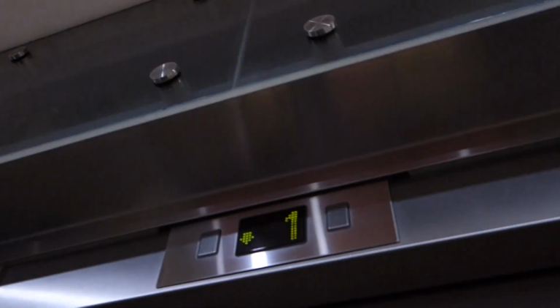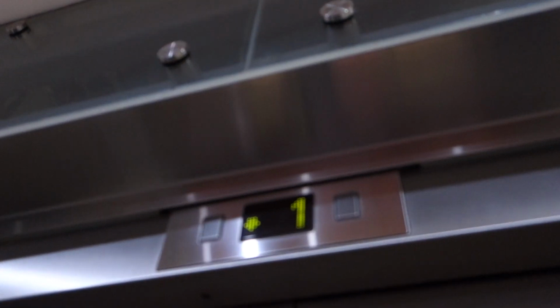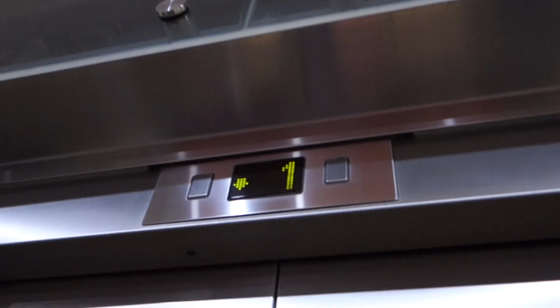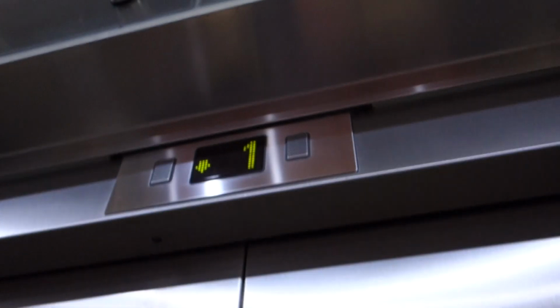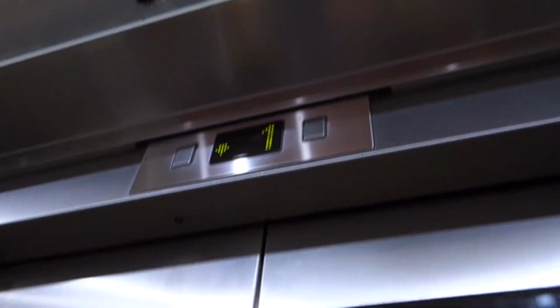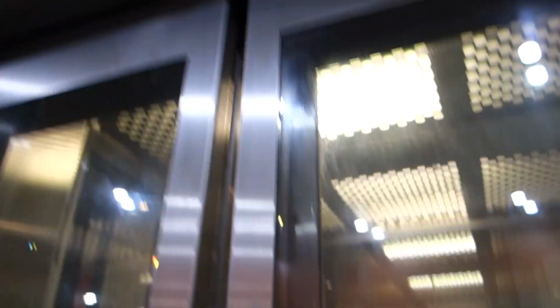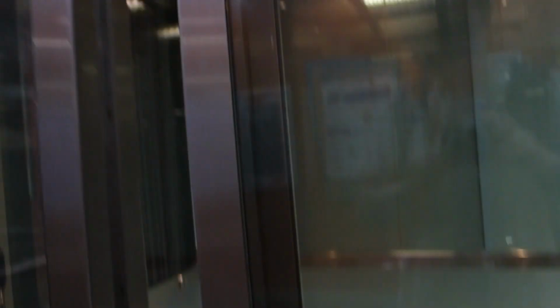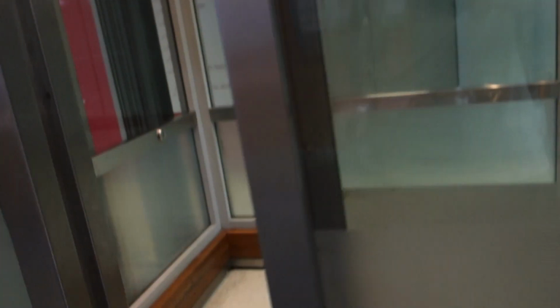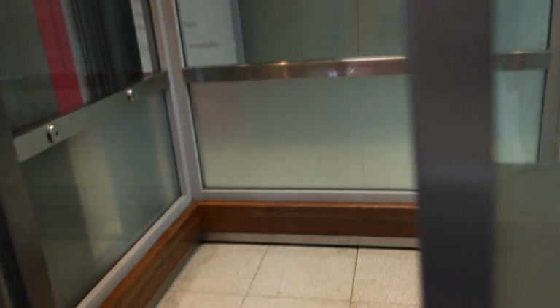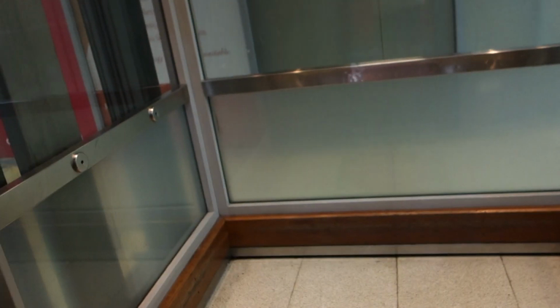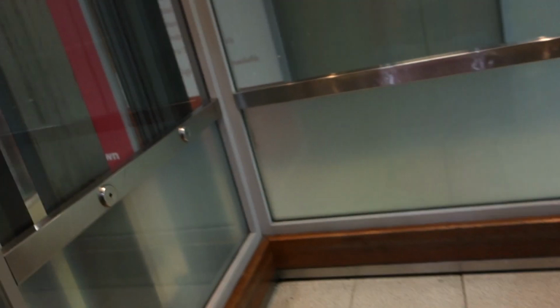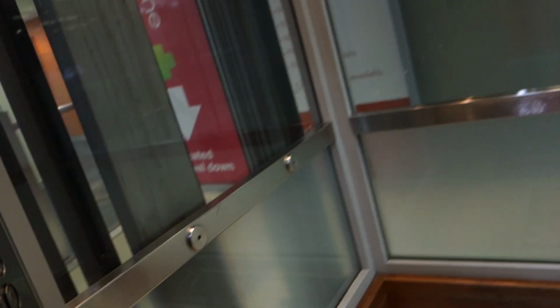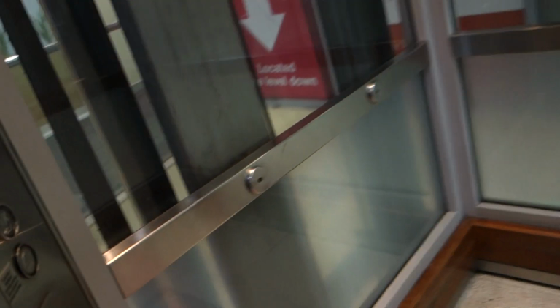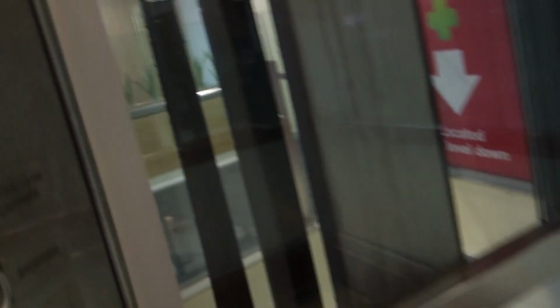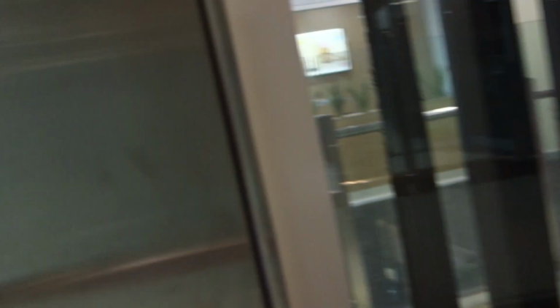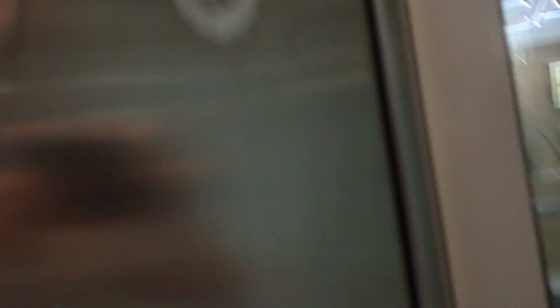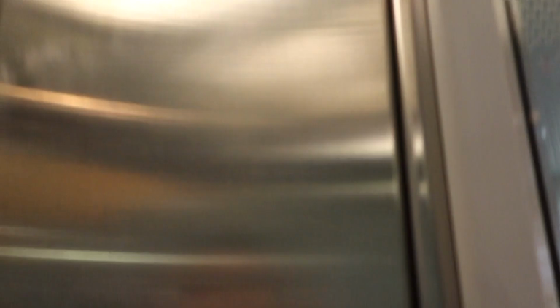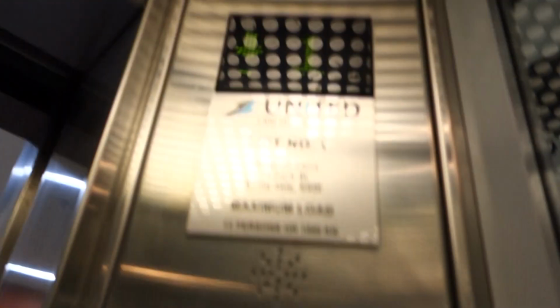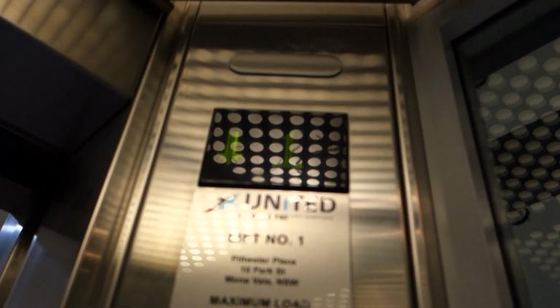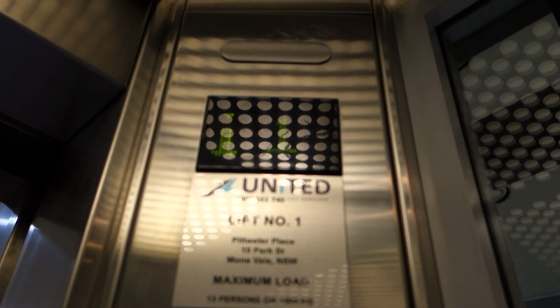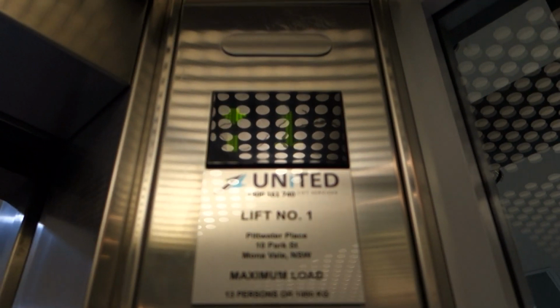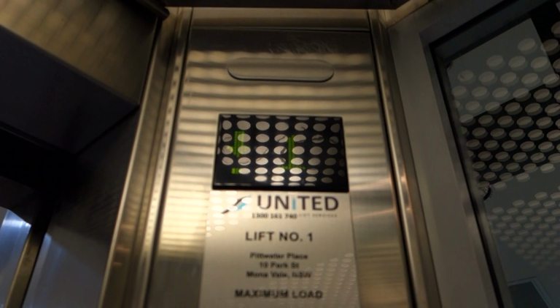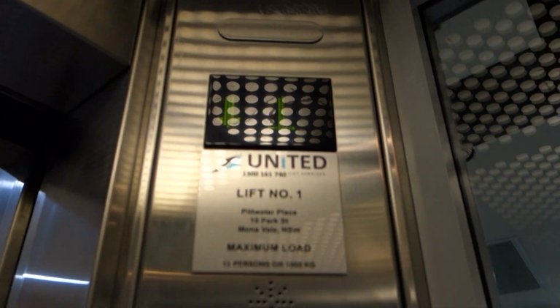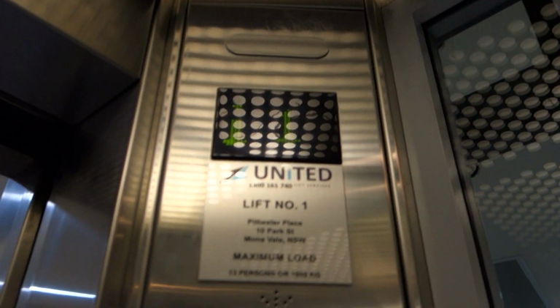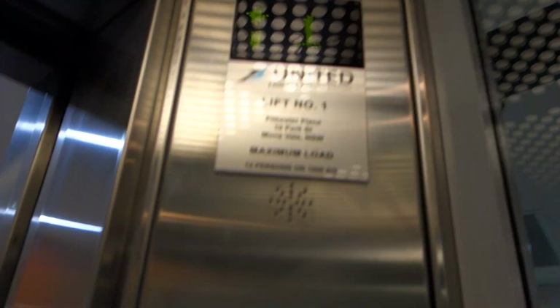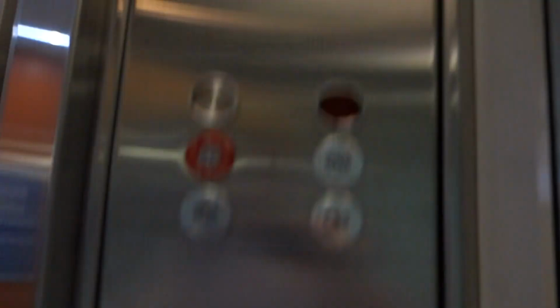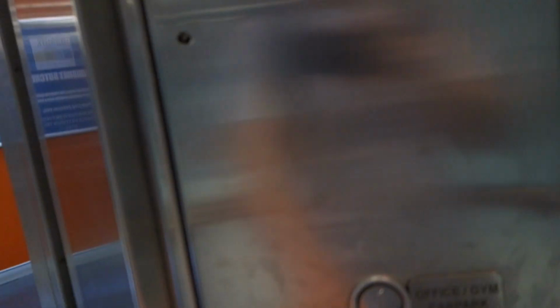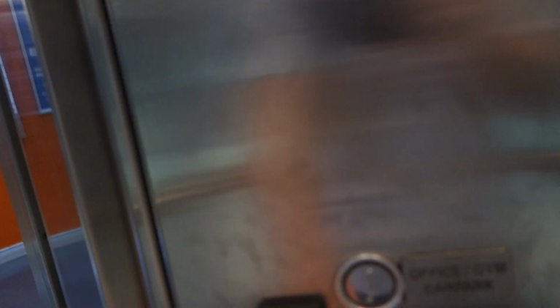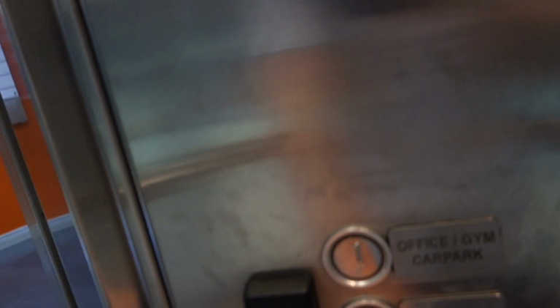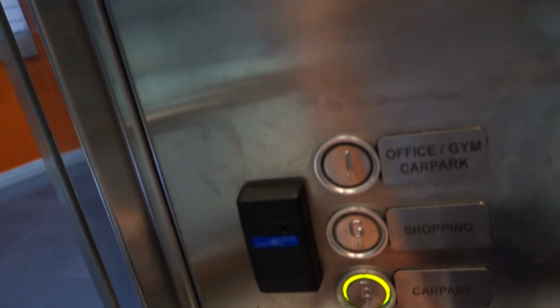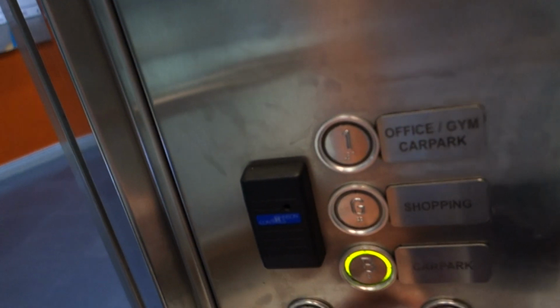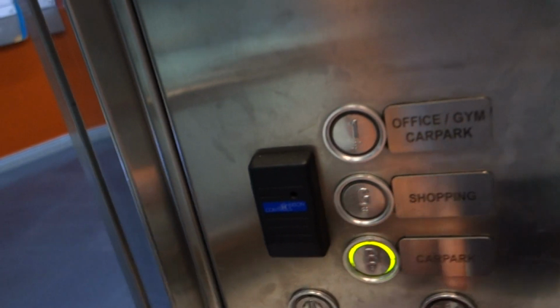That's the chime — love that chime. Maintained by United. Going down to the basement.